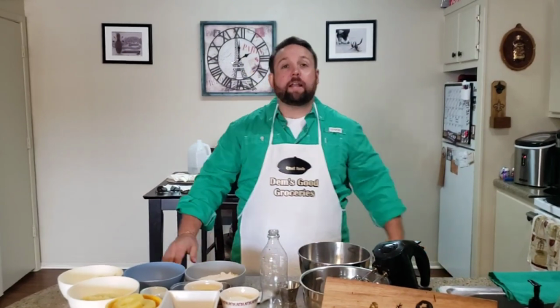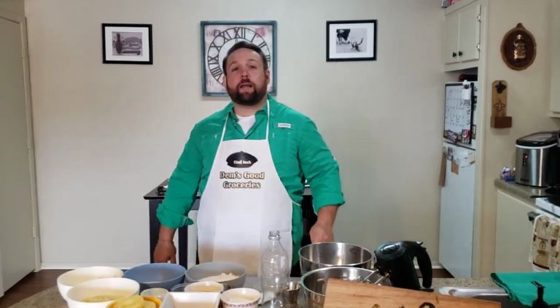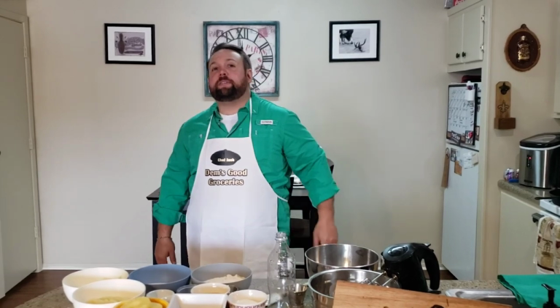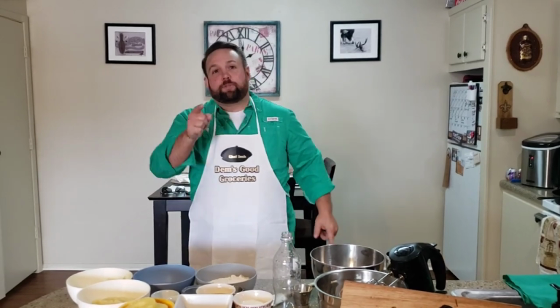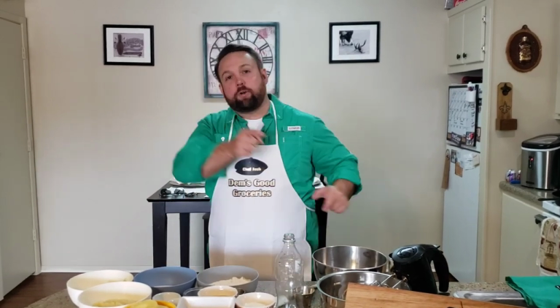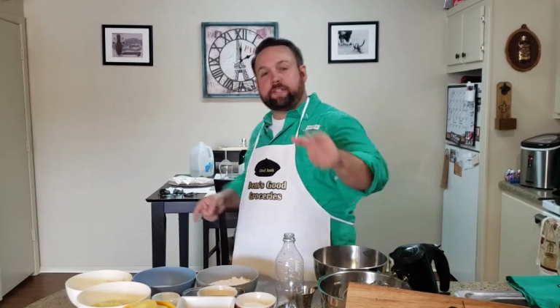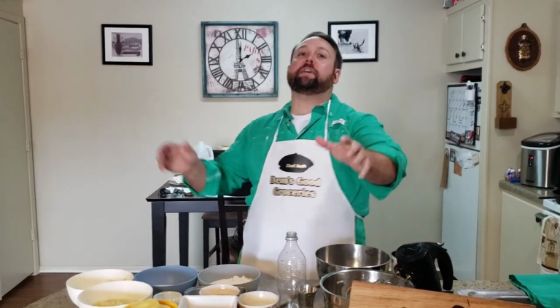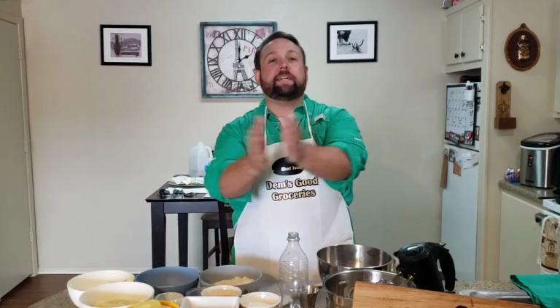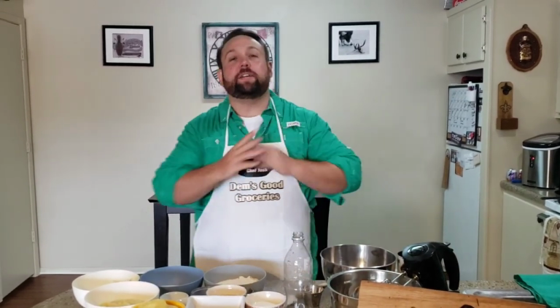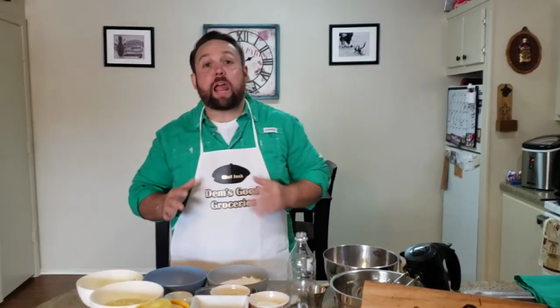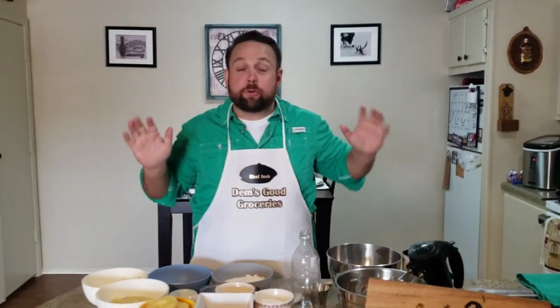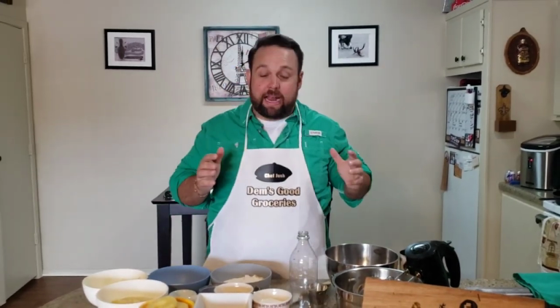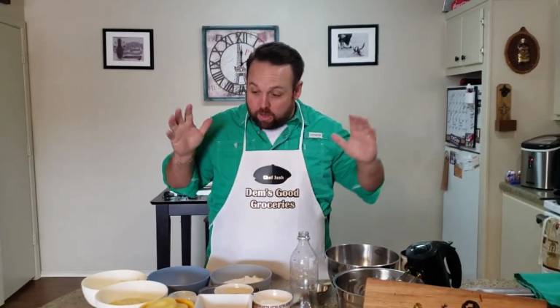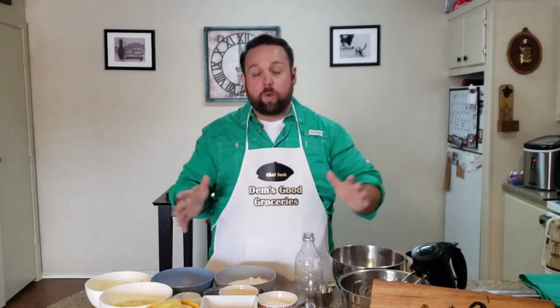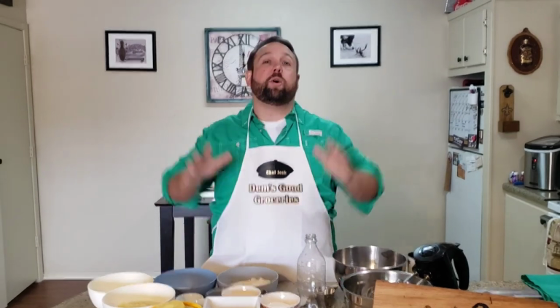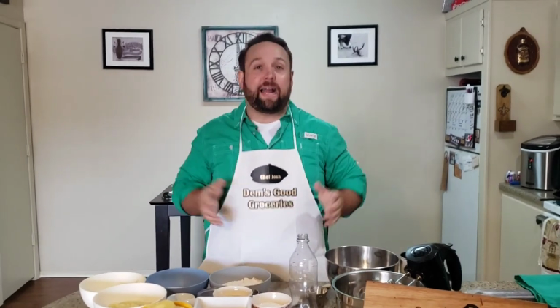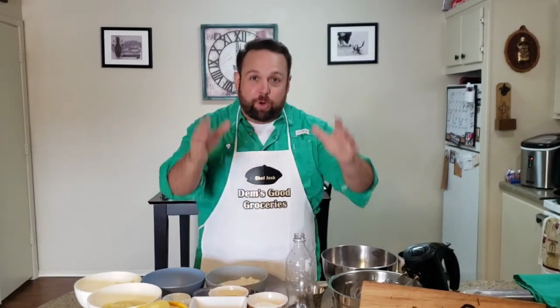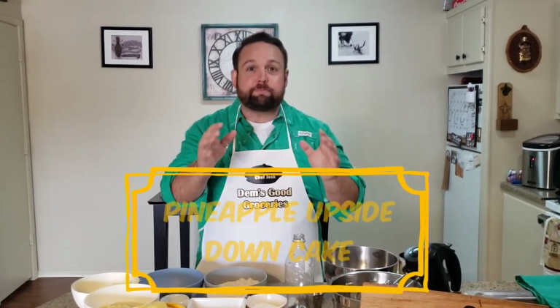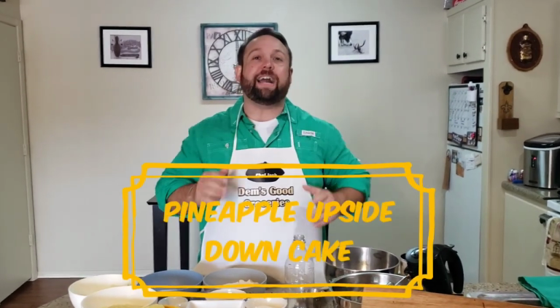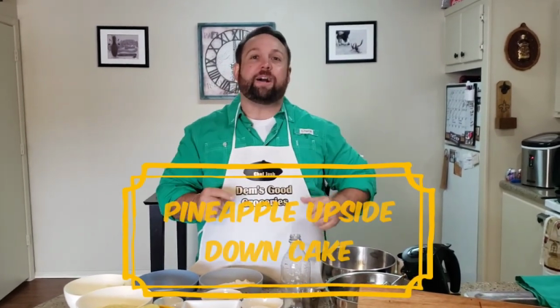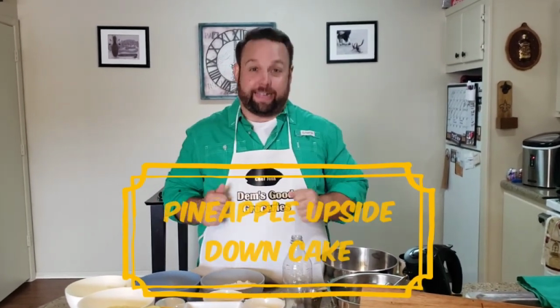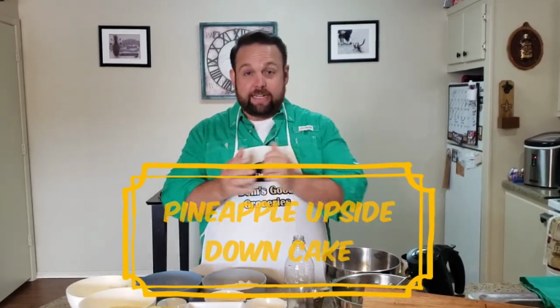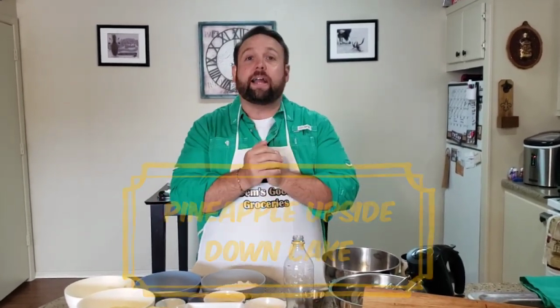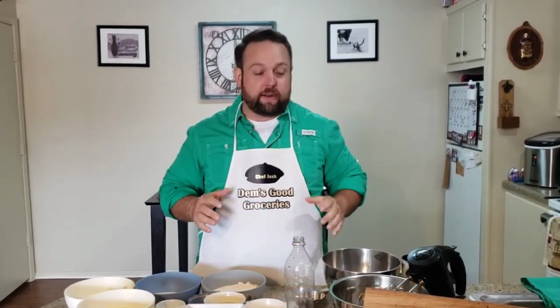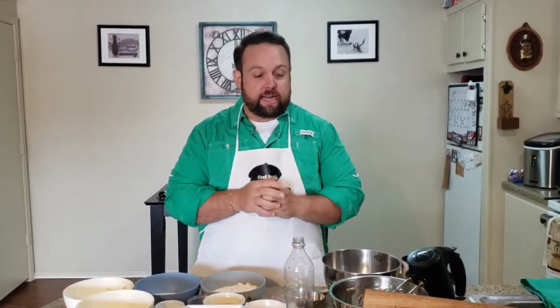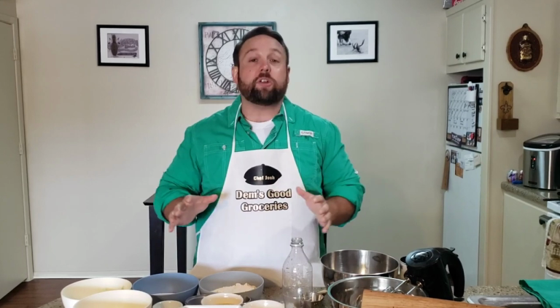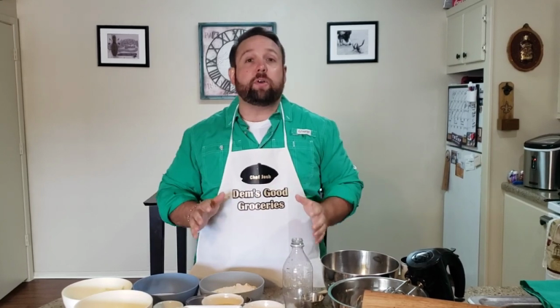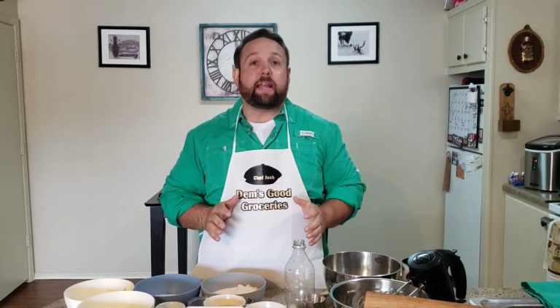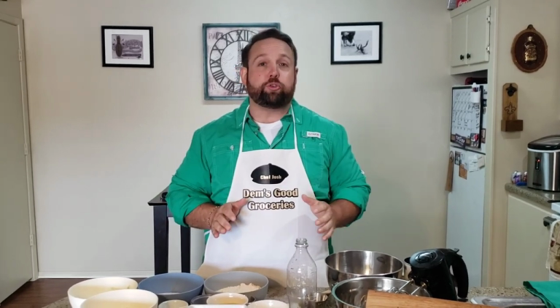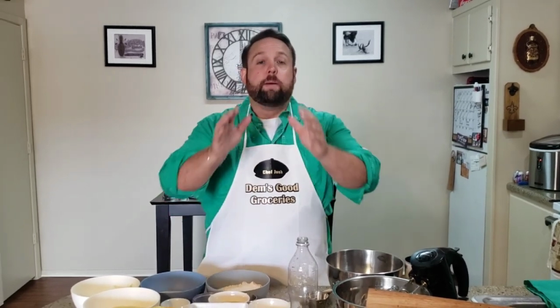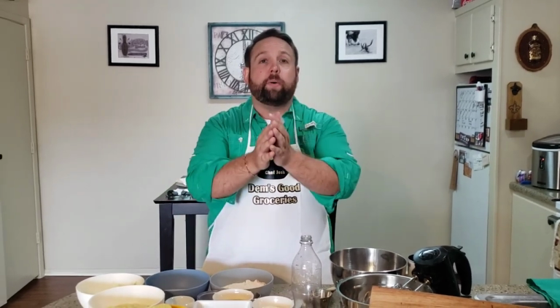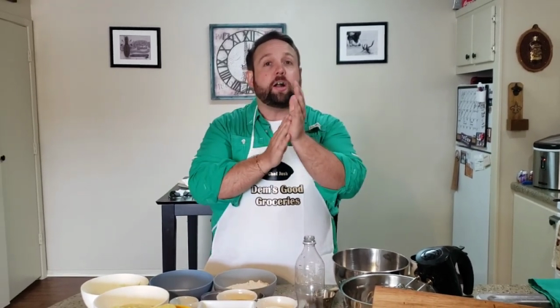Hello everybody, welcome to Dev's Good Grocery's Kitchen and another edition. Today we're going to do some baking — we're going to do a pineapple upside down cake. Very excited. First time we're doing any baking on the show.